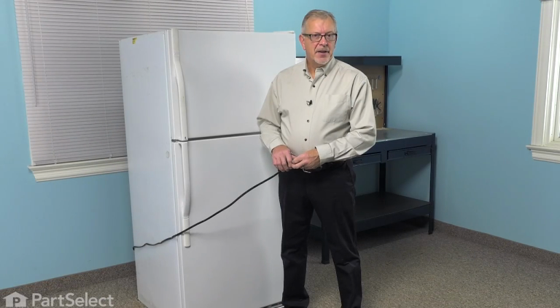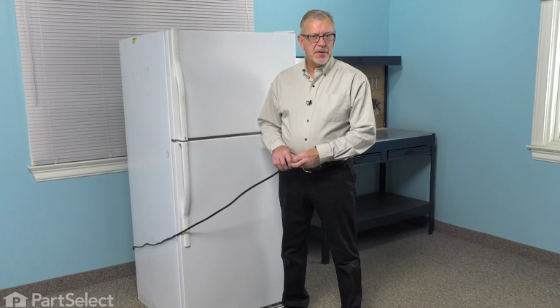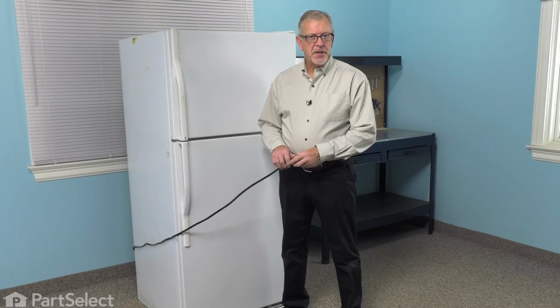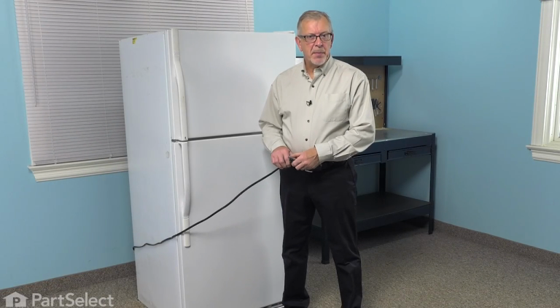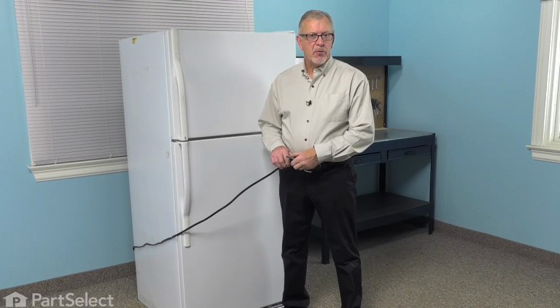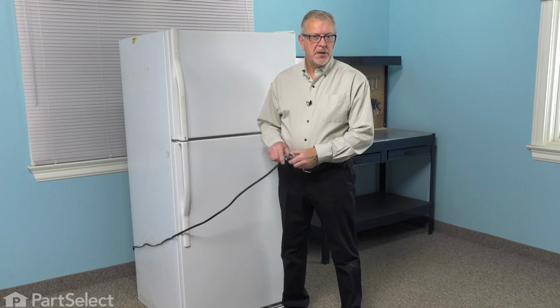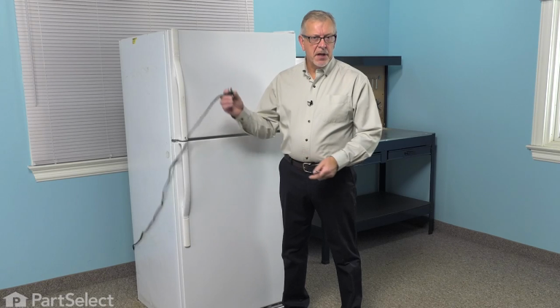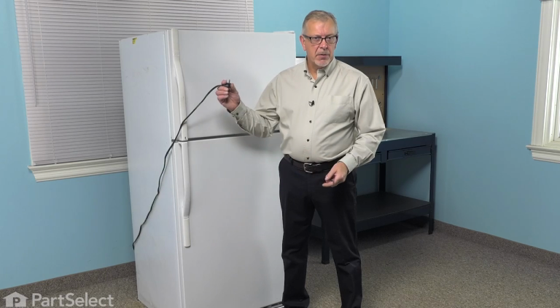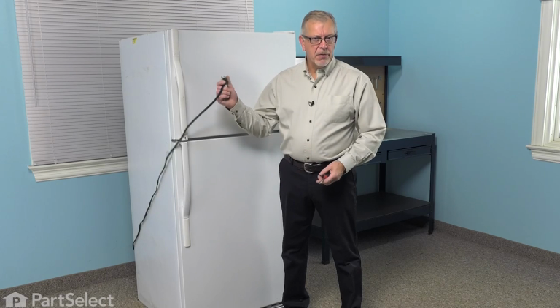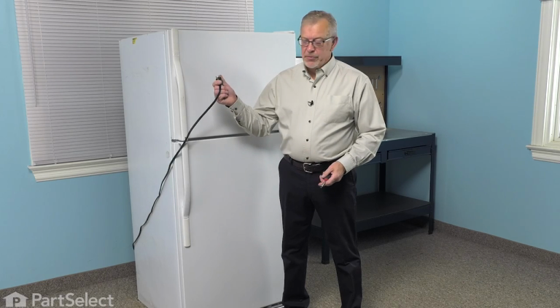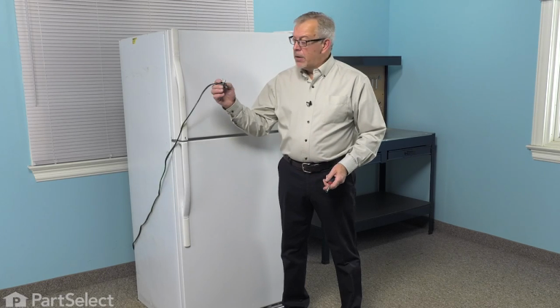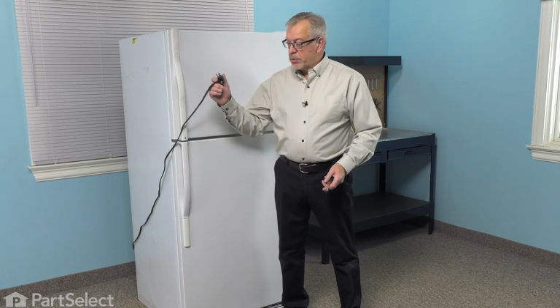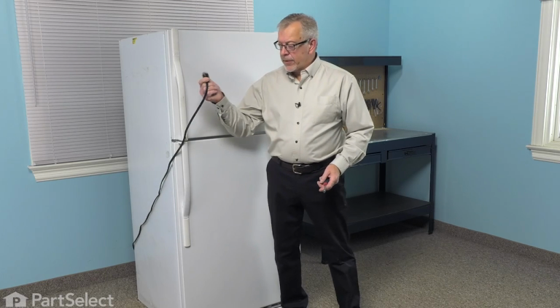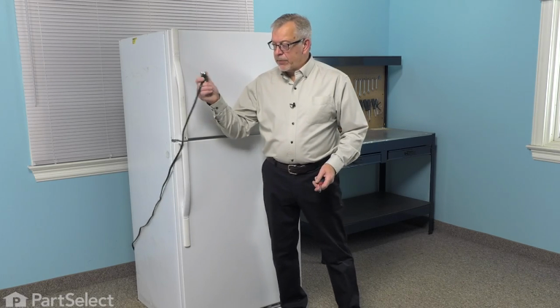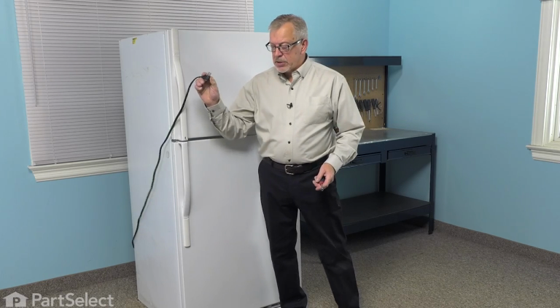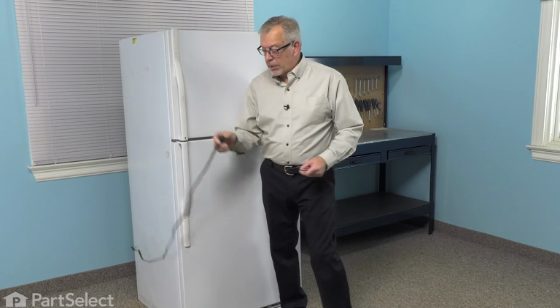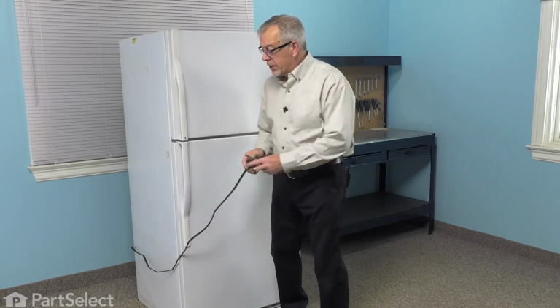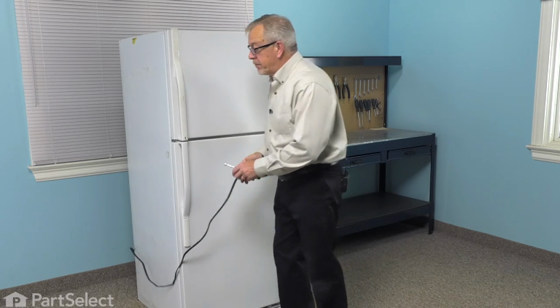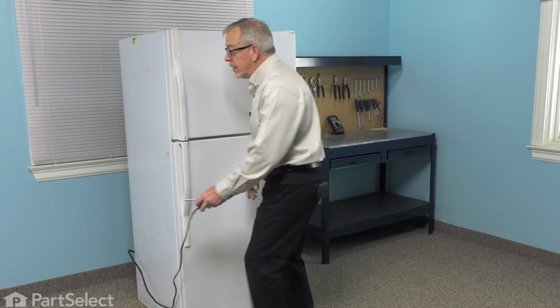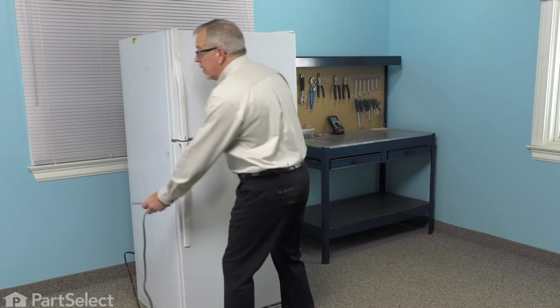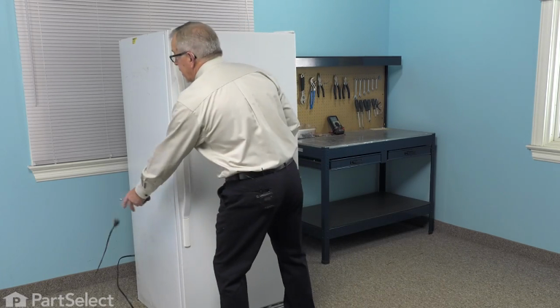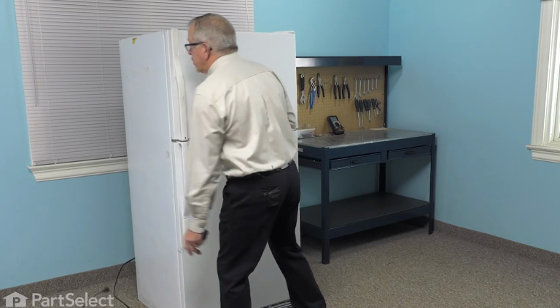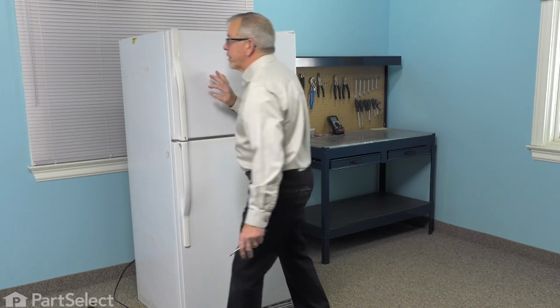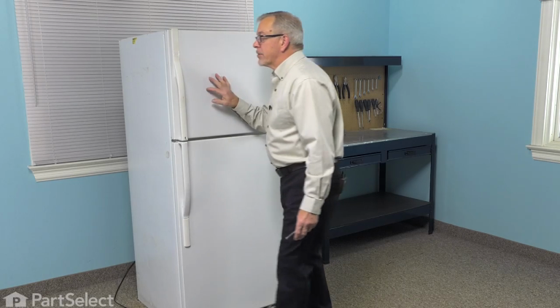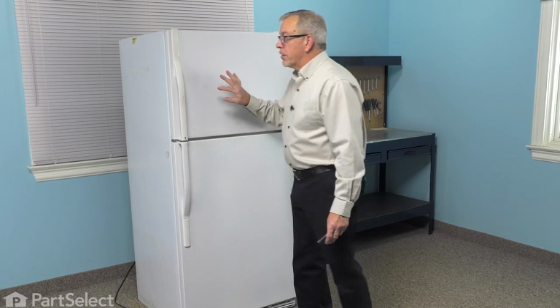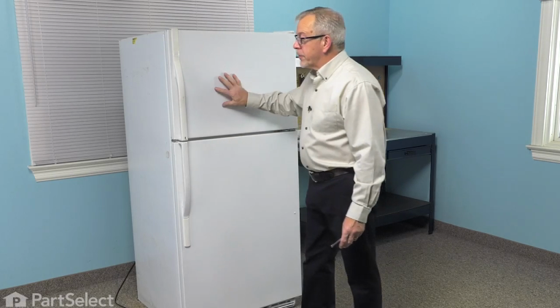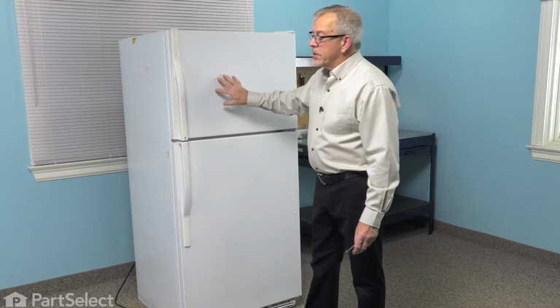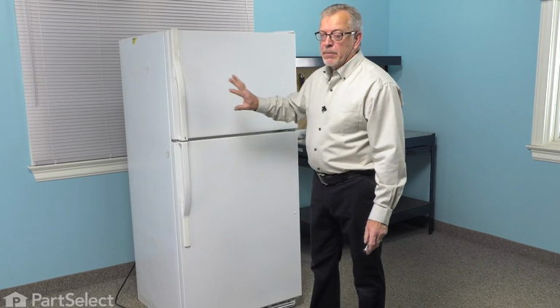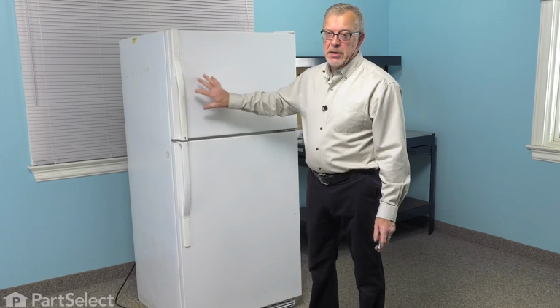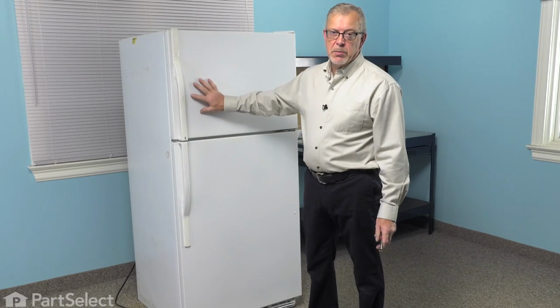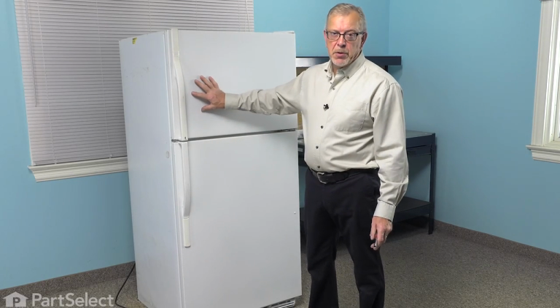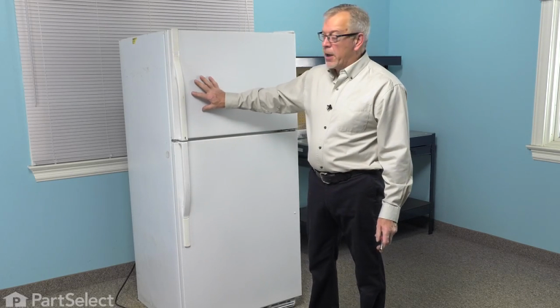The first step in this repair will be to disconnect power to the refrigerator, so pull it far enough forward that you can unplug it. Then next, we'll want to empty everything out of the freezer and put it in a suitable storage spot.